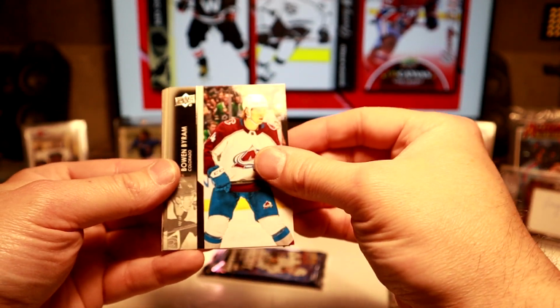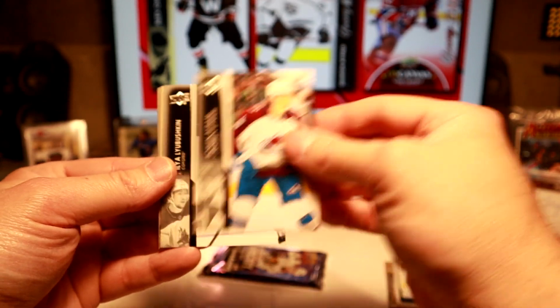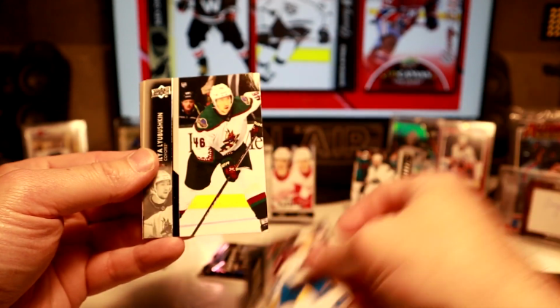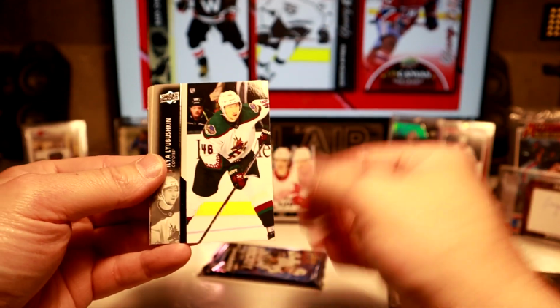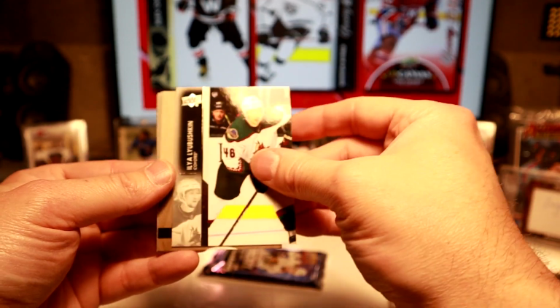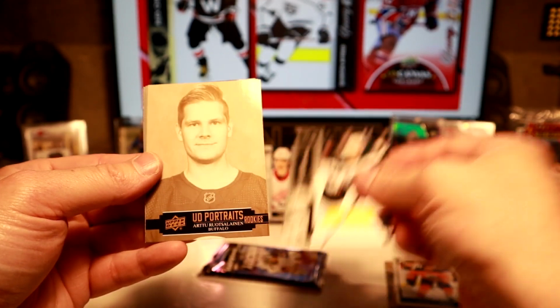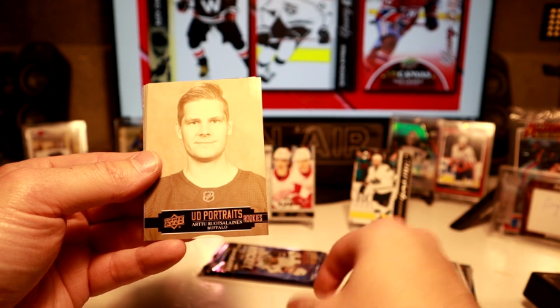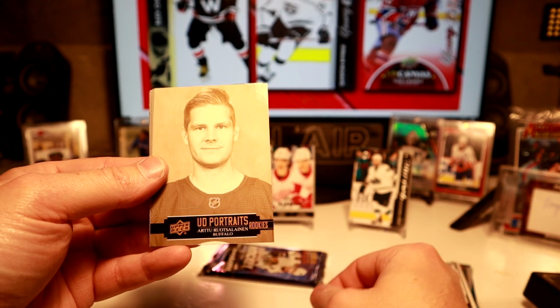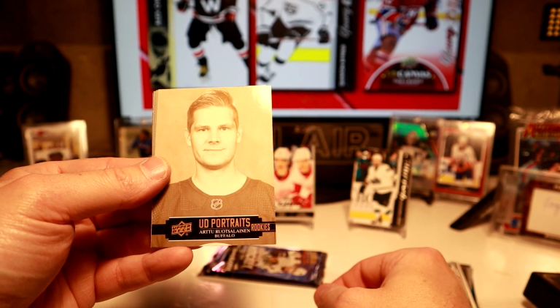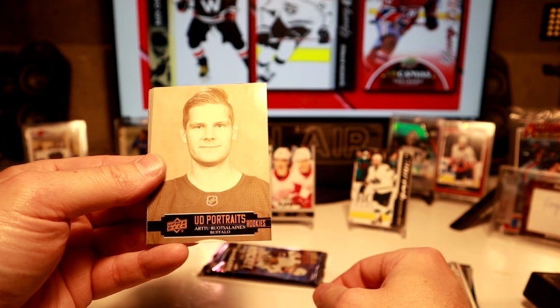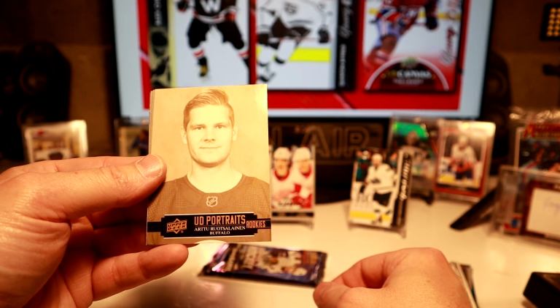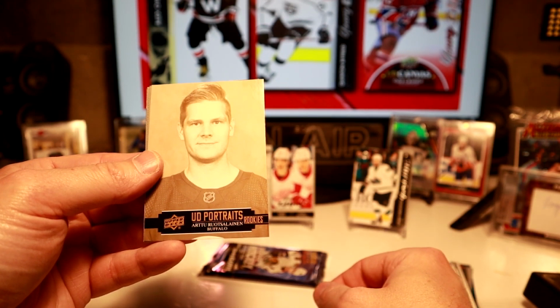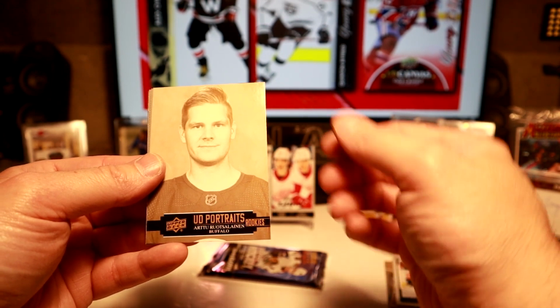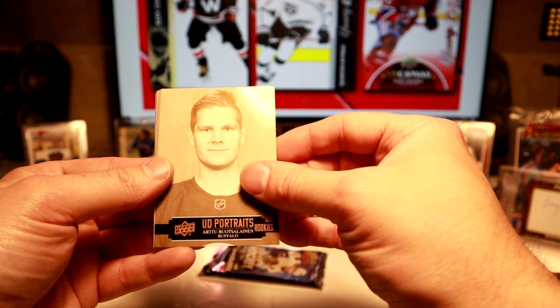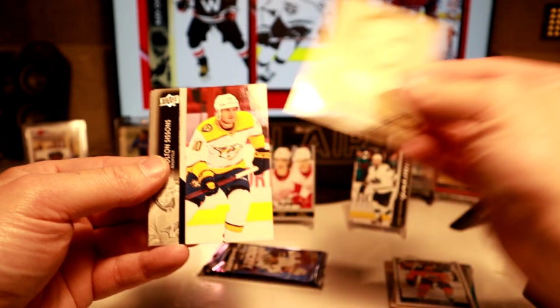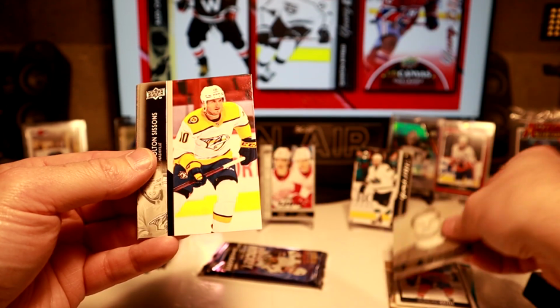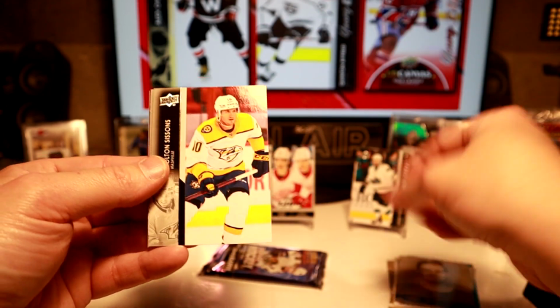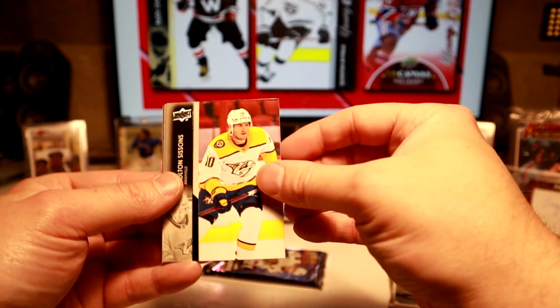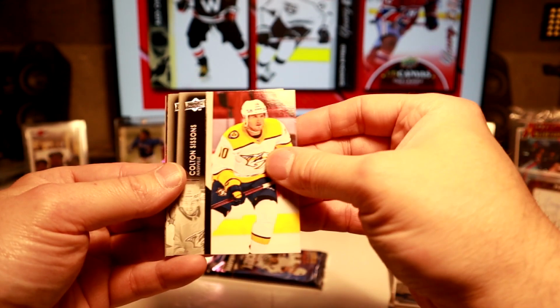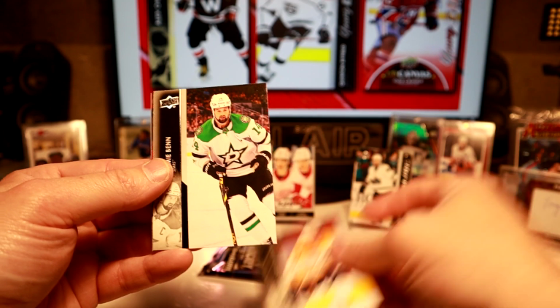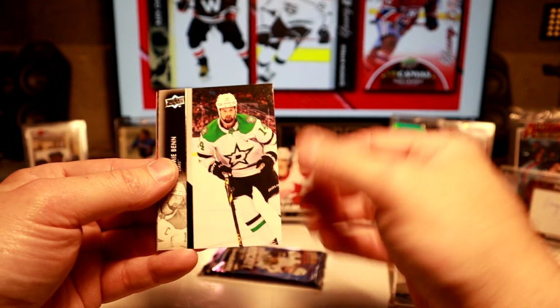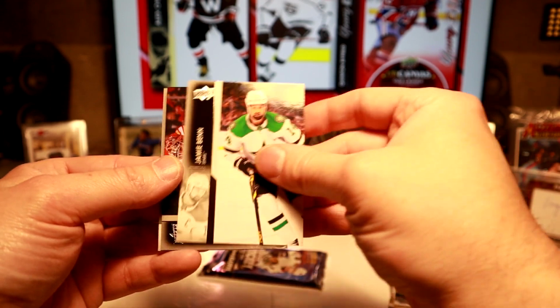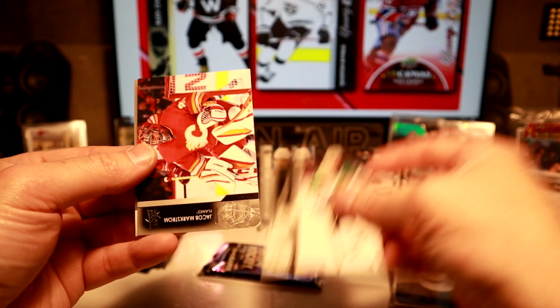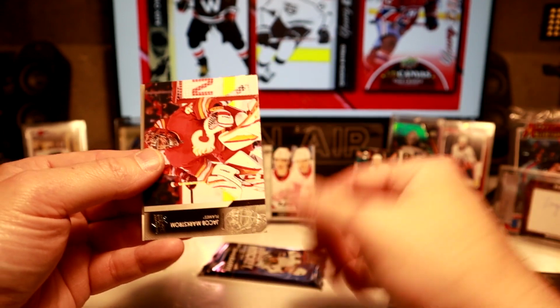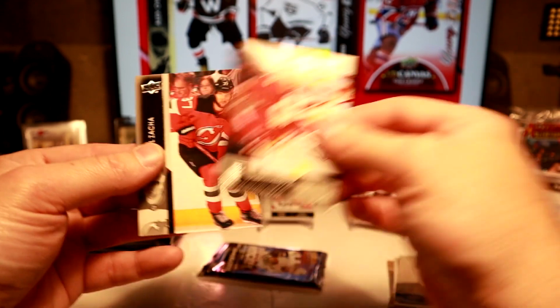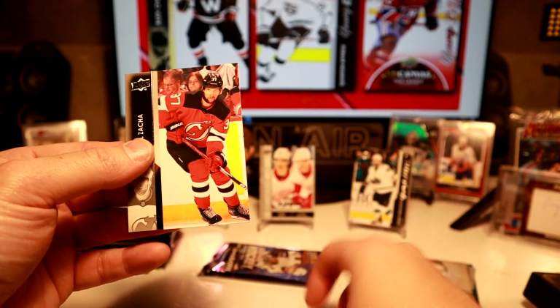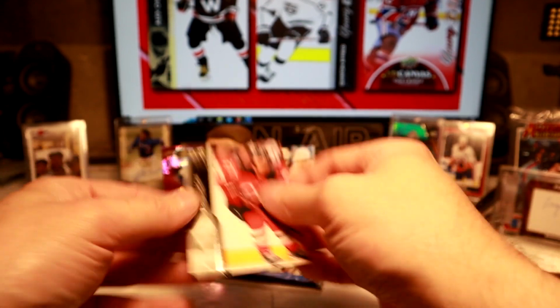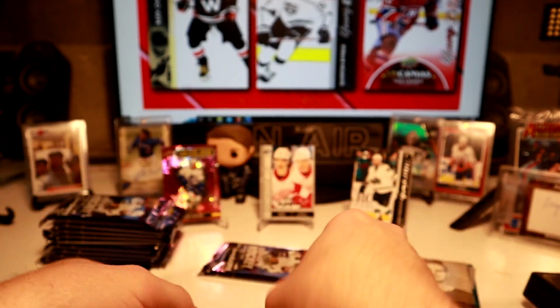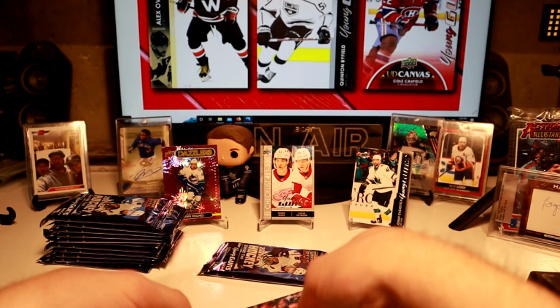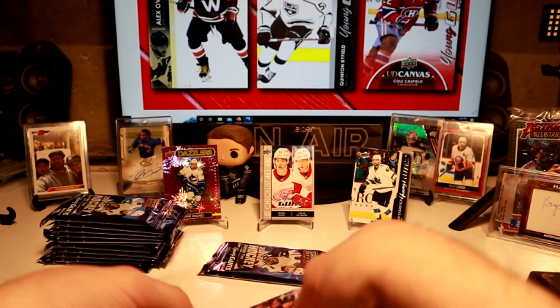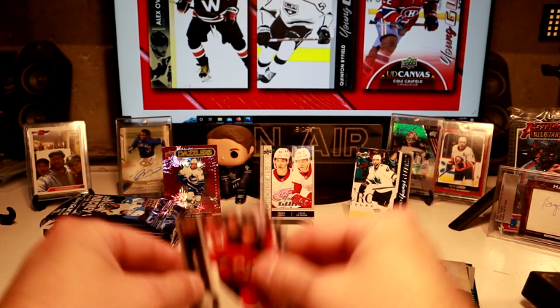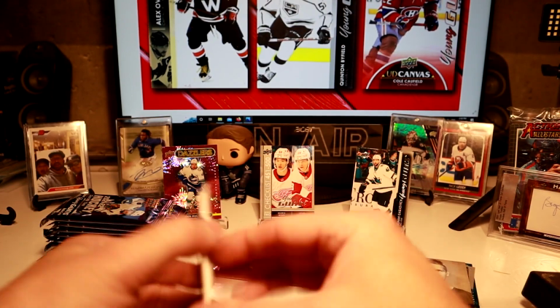Let's get to it. Byram — doing pretty good in the playoffs. Beauty Portrait of Rostislav Rutta, Buffalo. It's a hard name to say, but we got it.